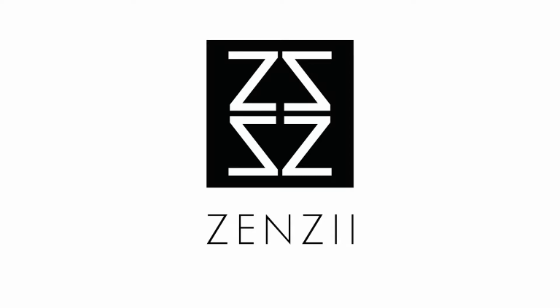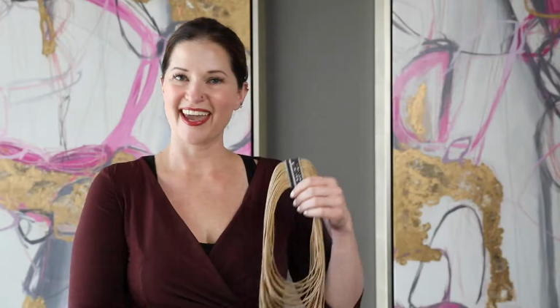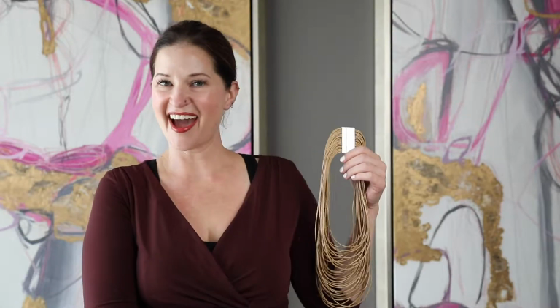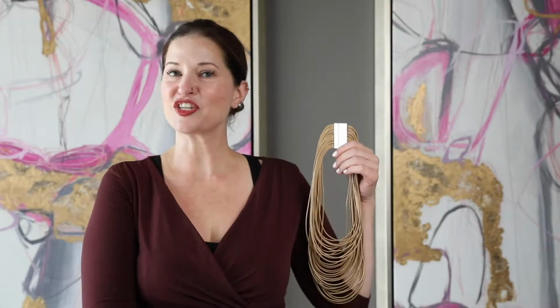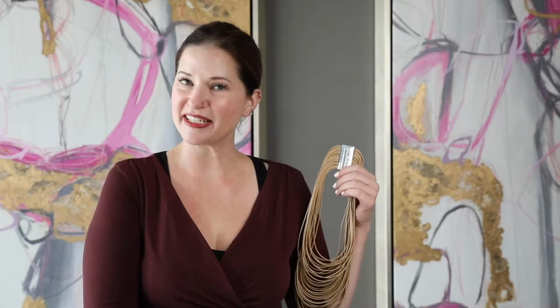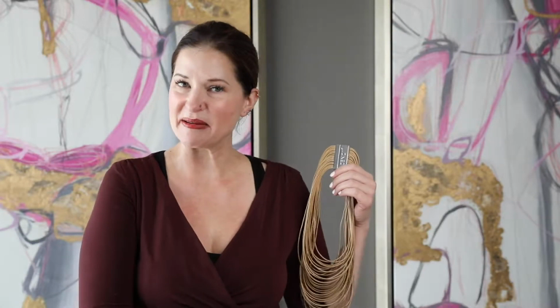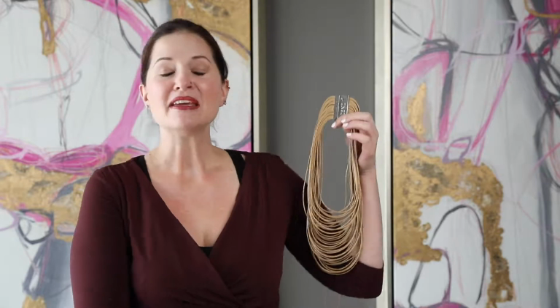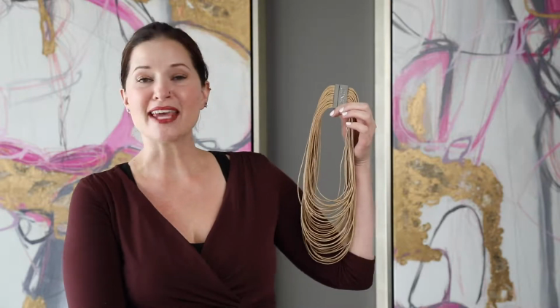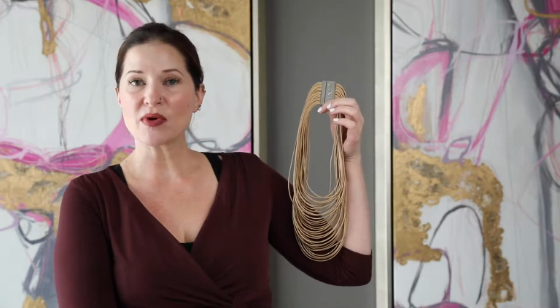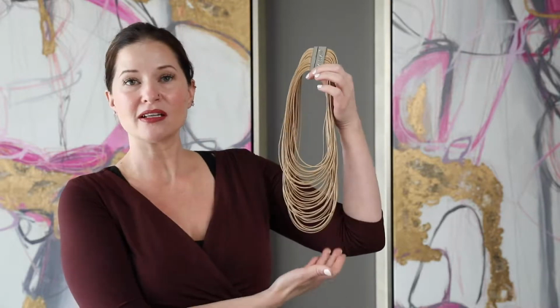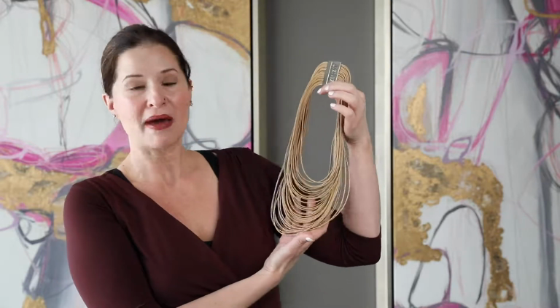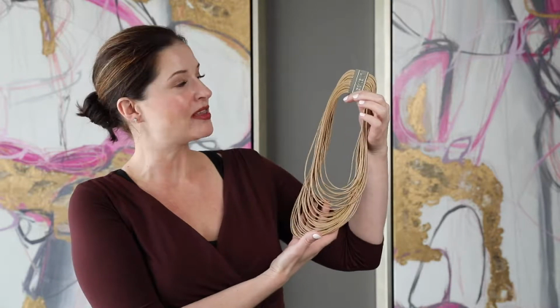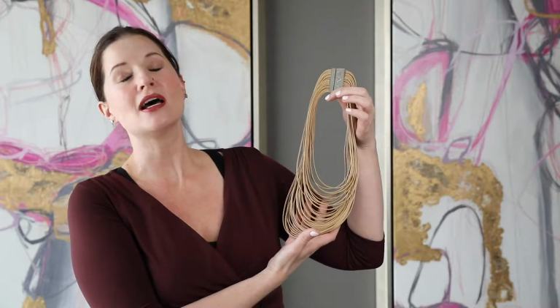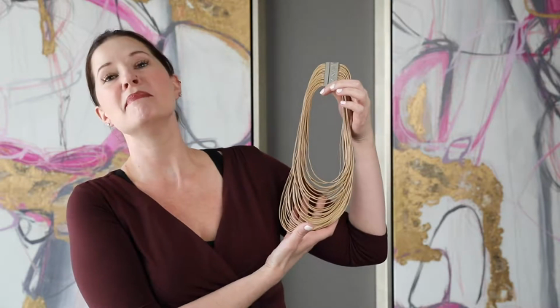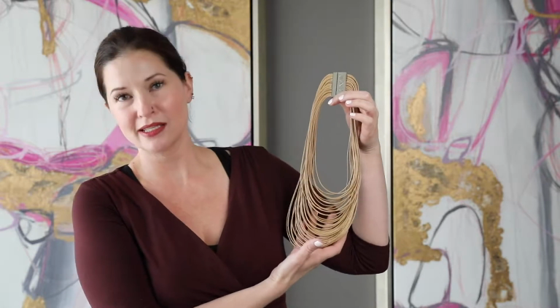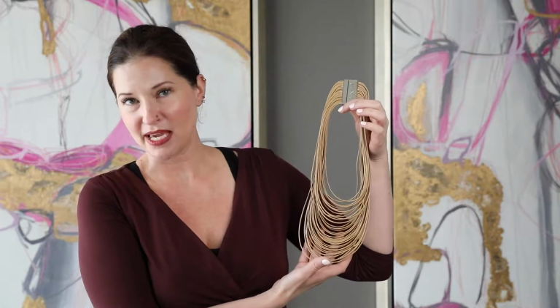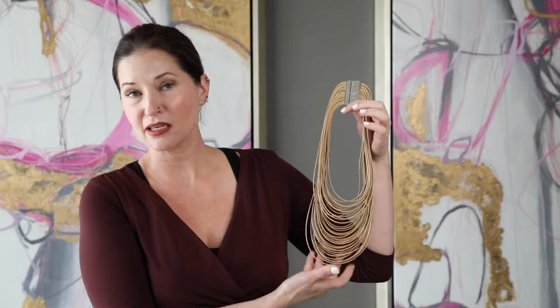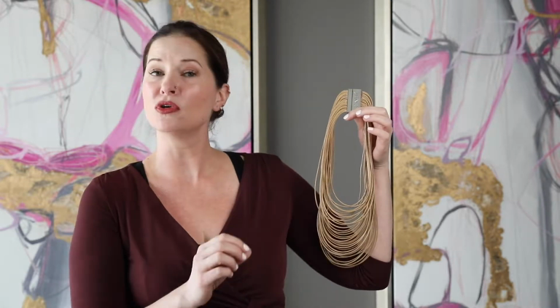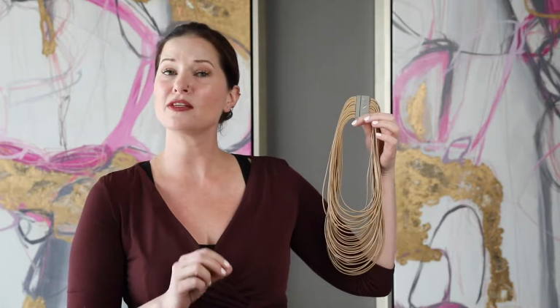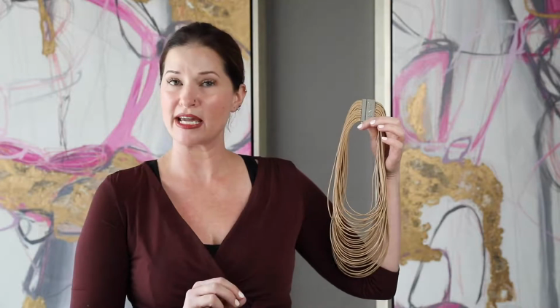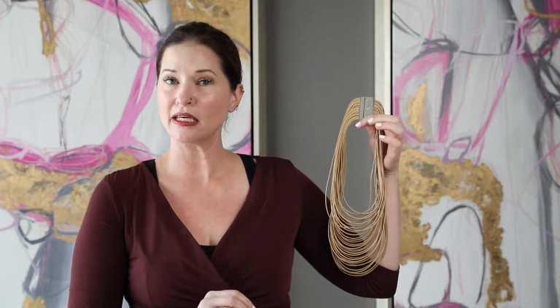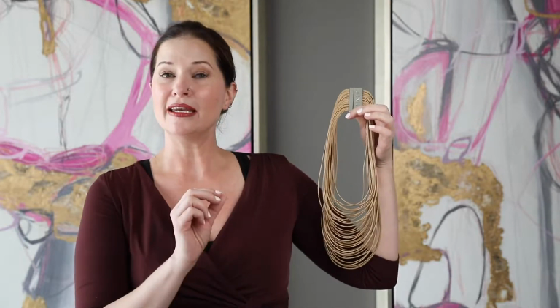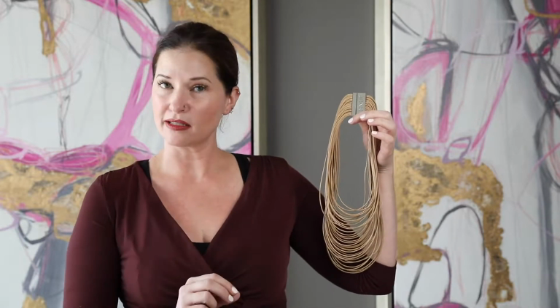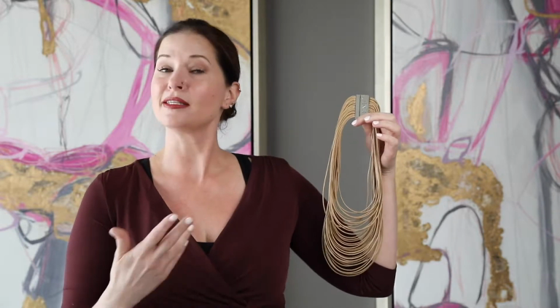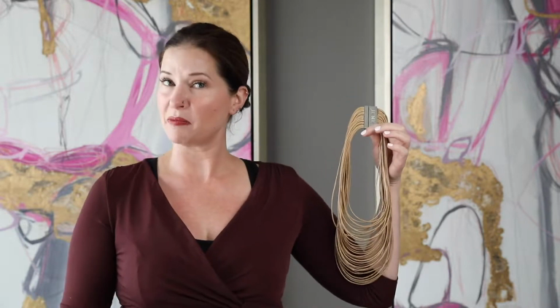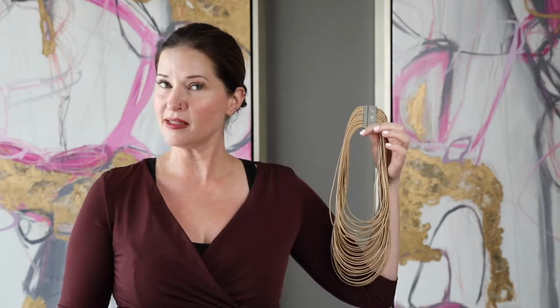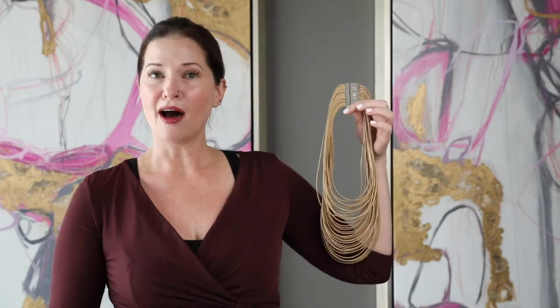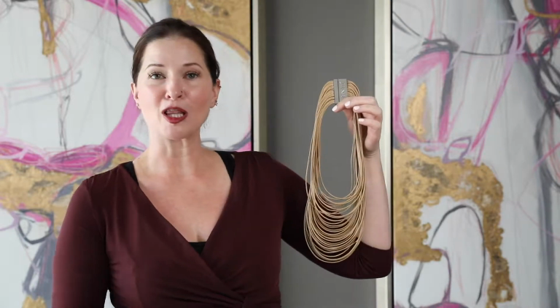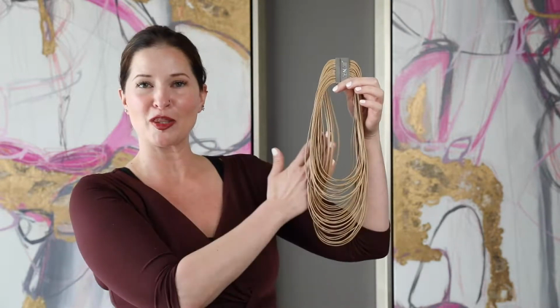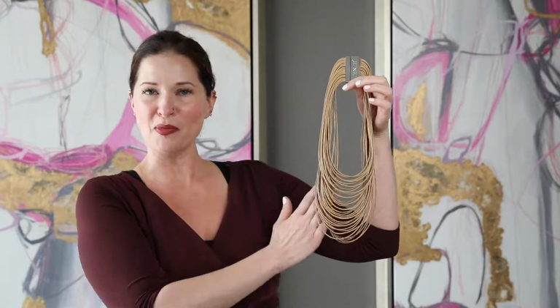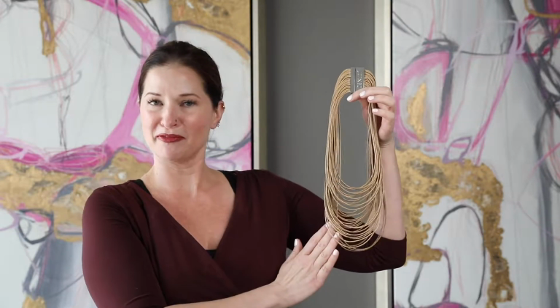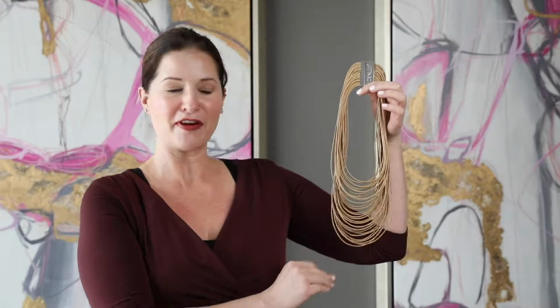Hey guys, it's Shonda again. Today we are going to talk about this amazing piece. It's a multi-strand necklace, it's a statement piece. Learning the ropes — very fun.